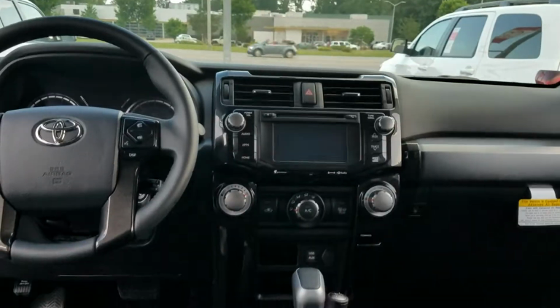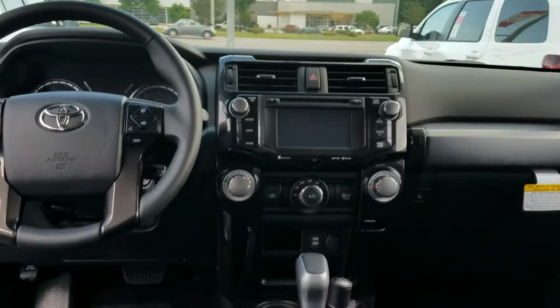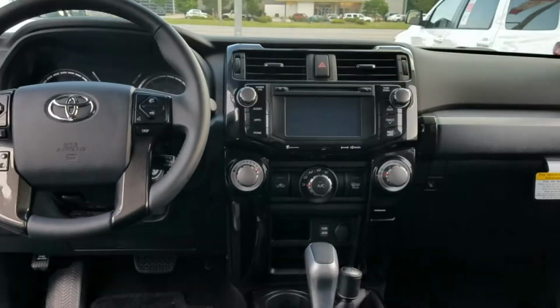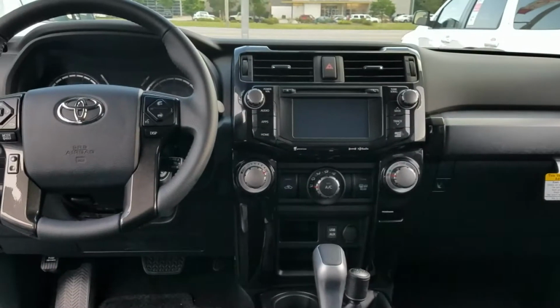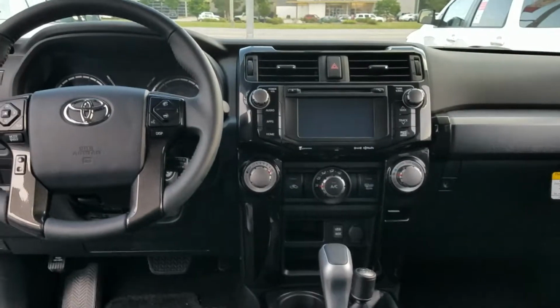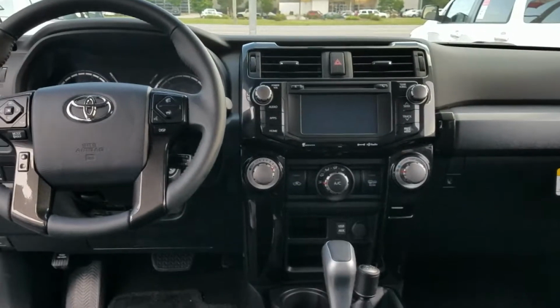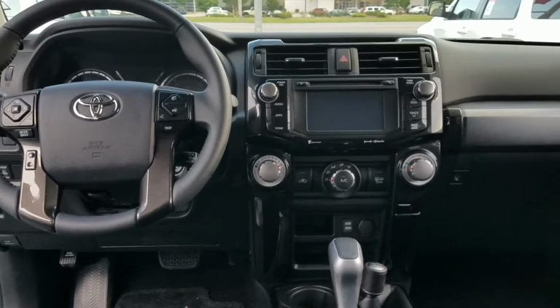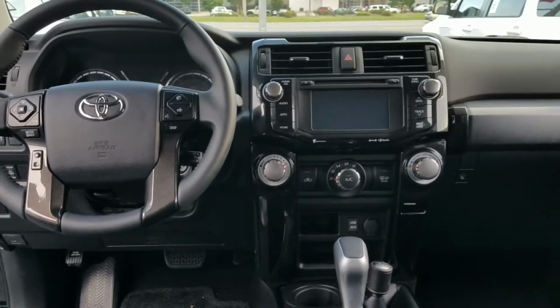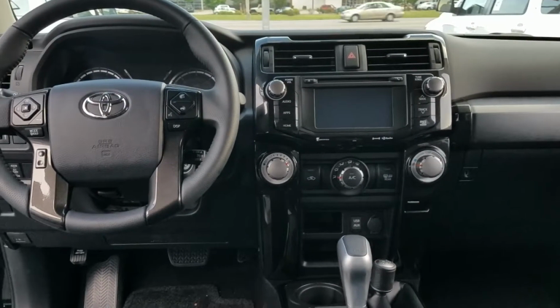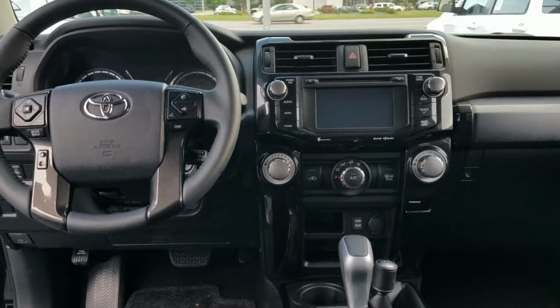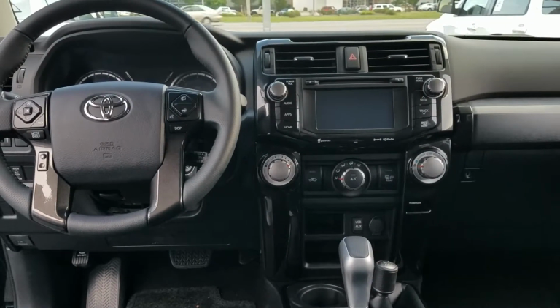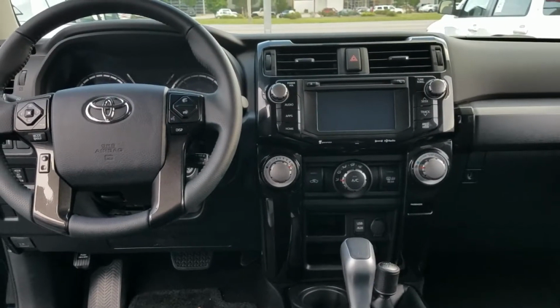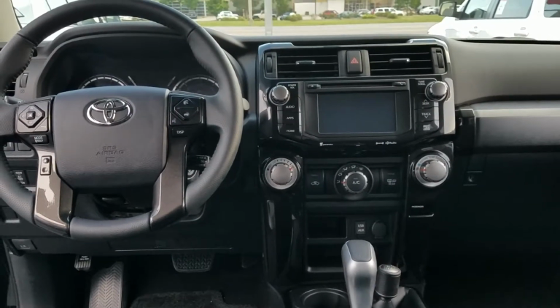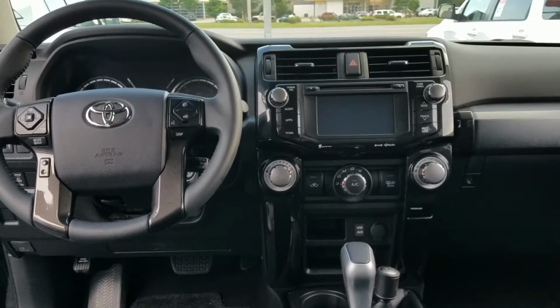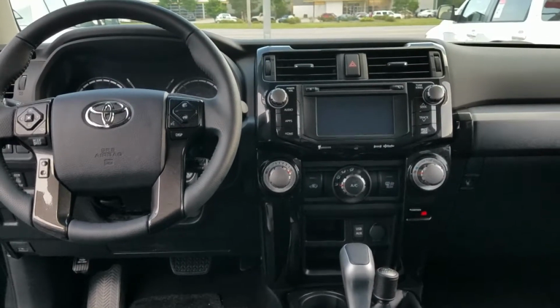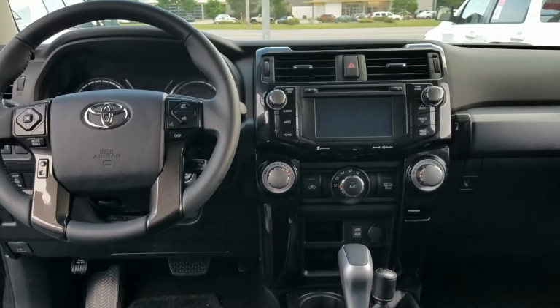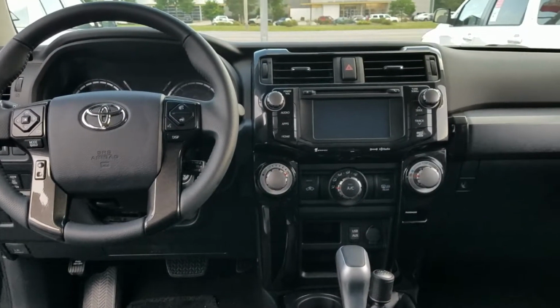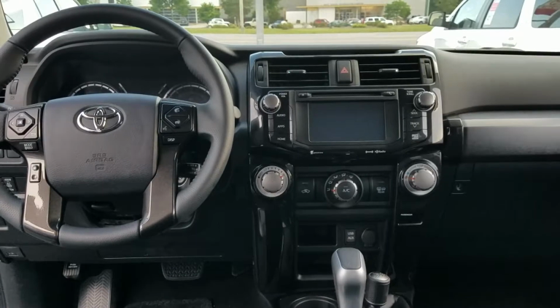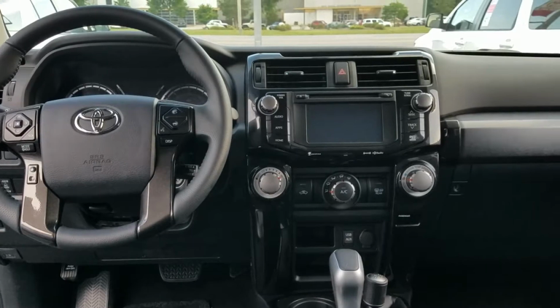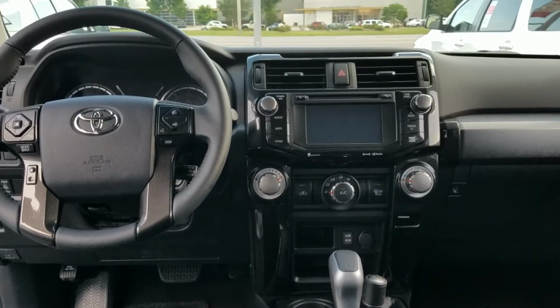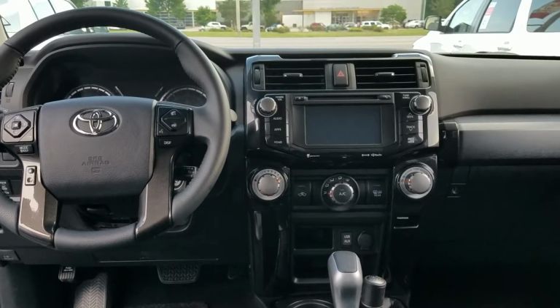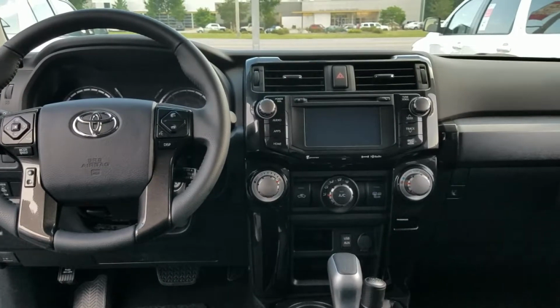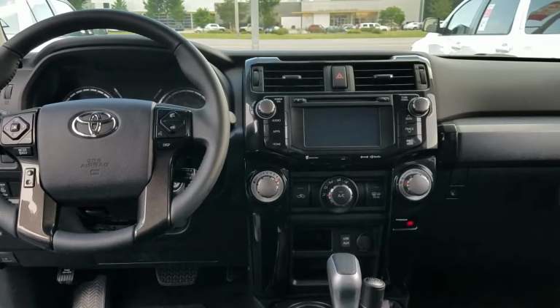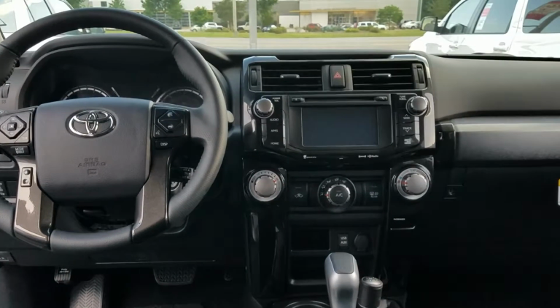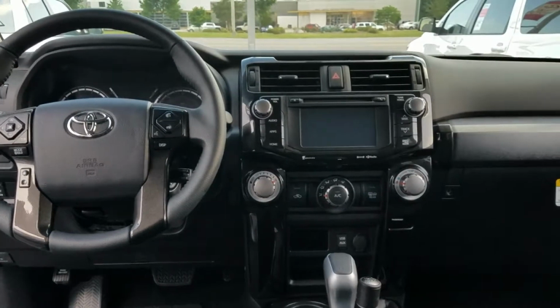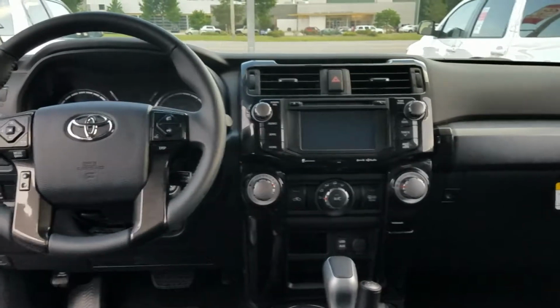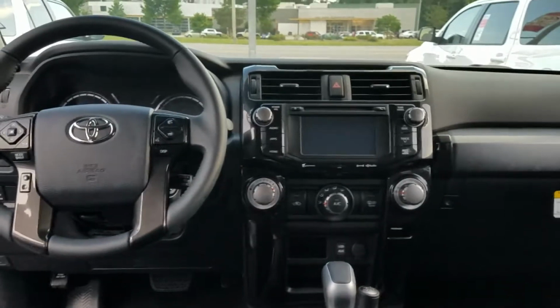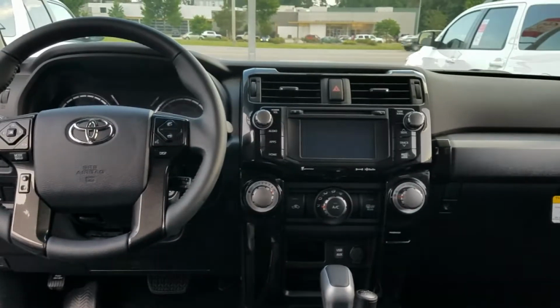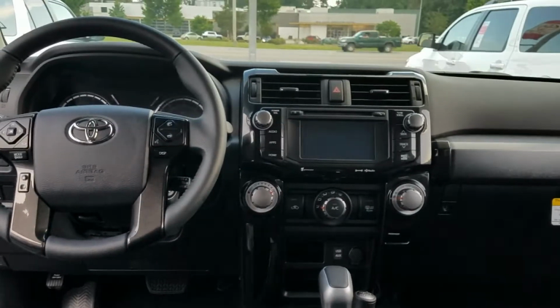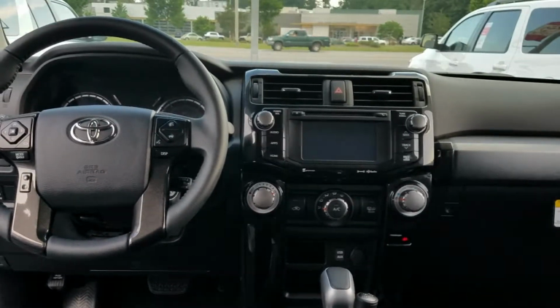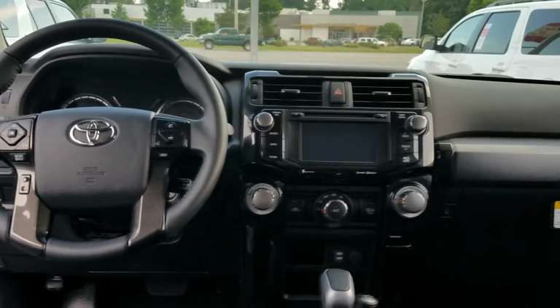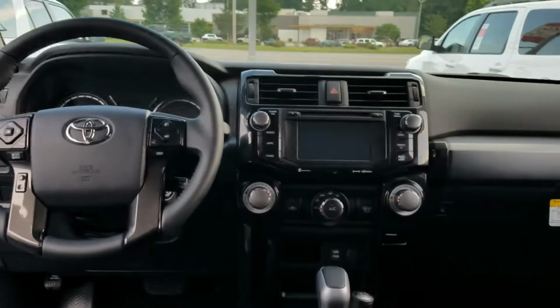Hello Seth, this is Wayne Pittman at LaGrange Toyota. This is the 2018 Toyota 4Runner TRD Offroad you inquired about. This is a special SUV.